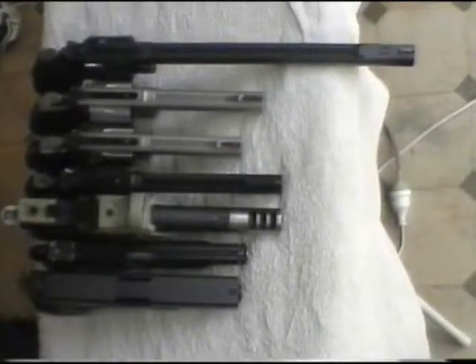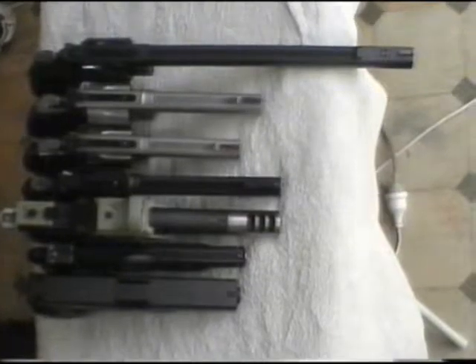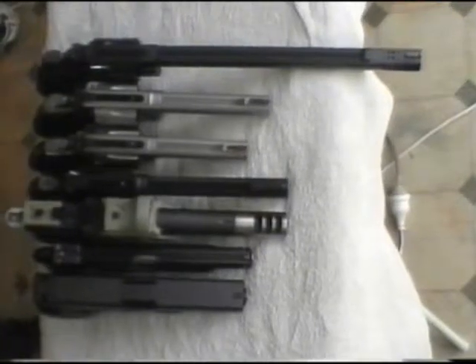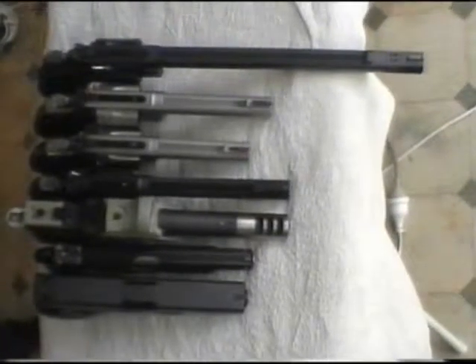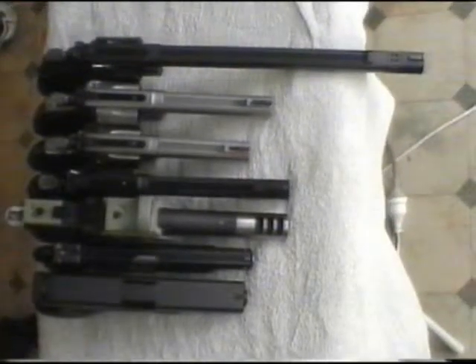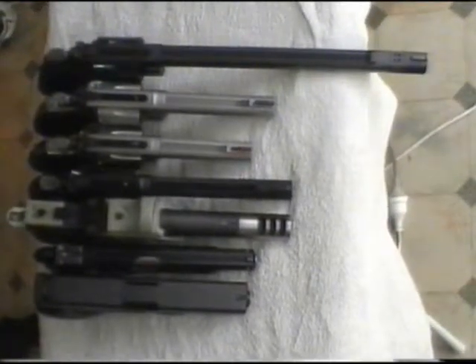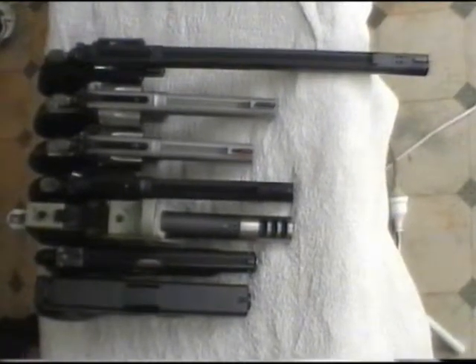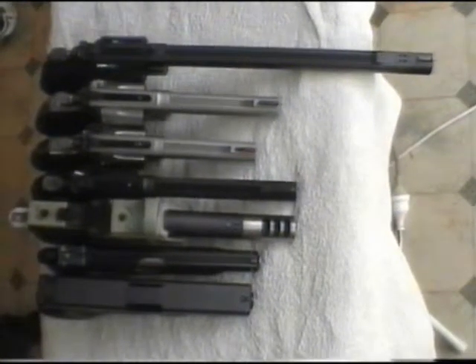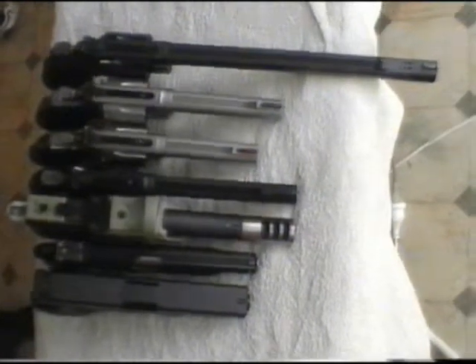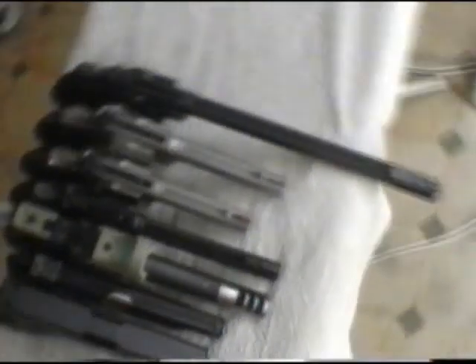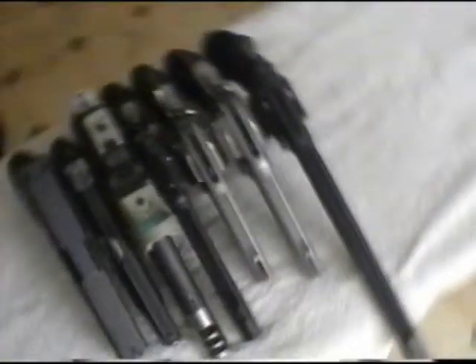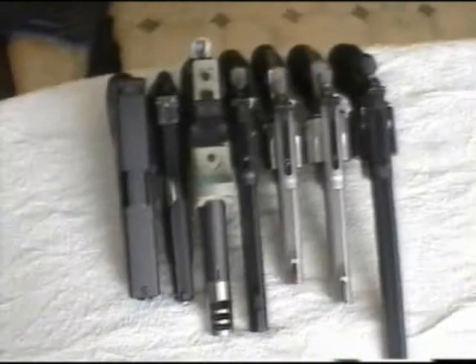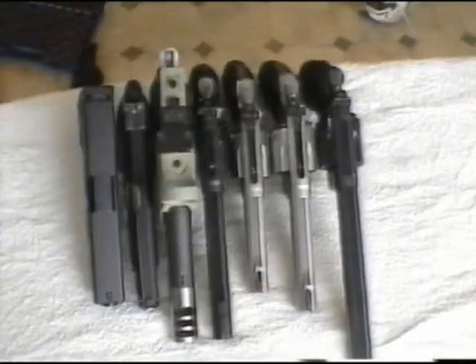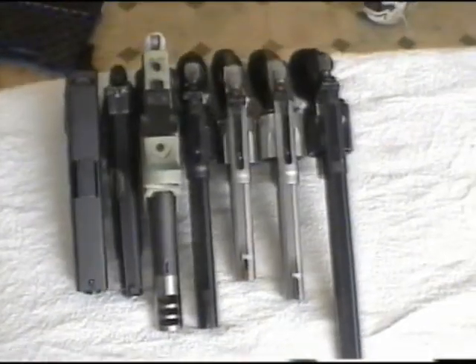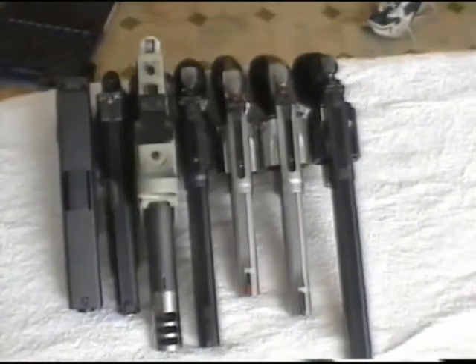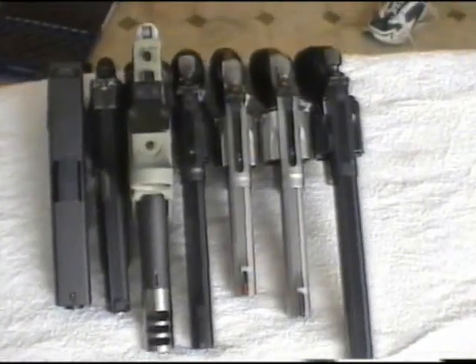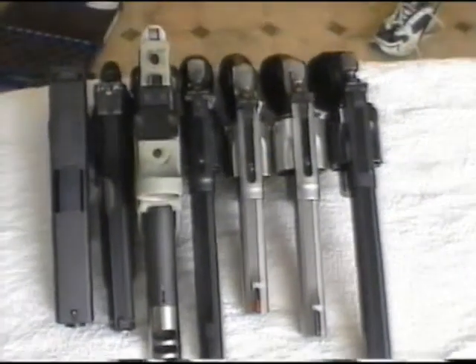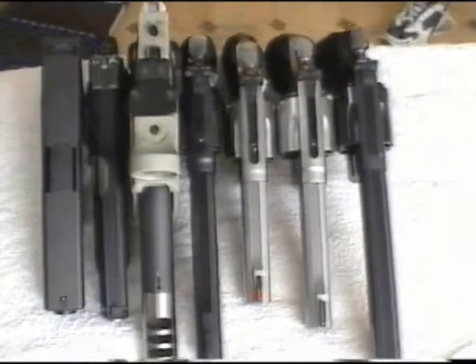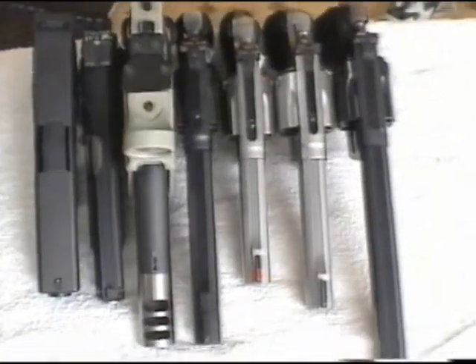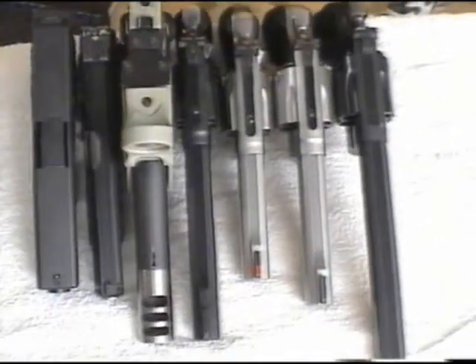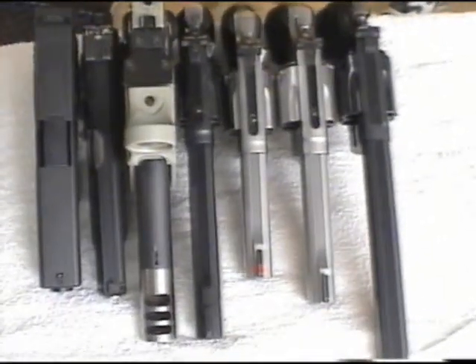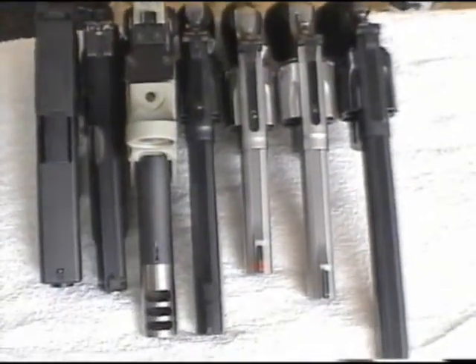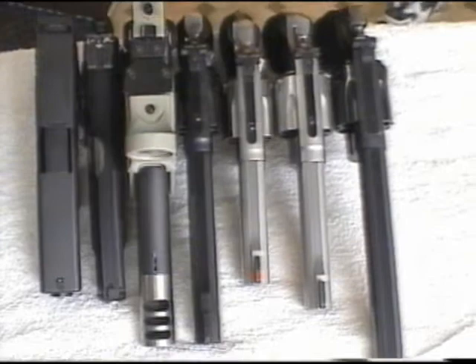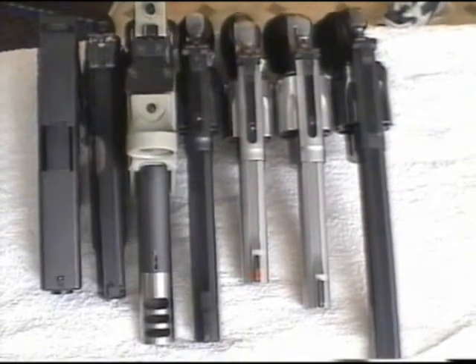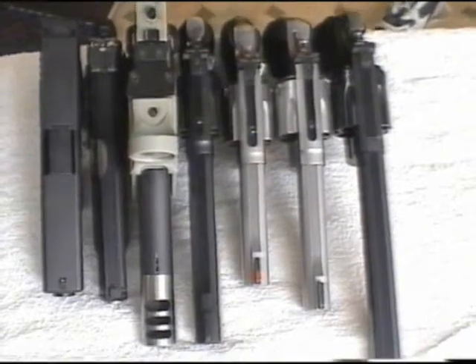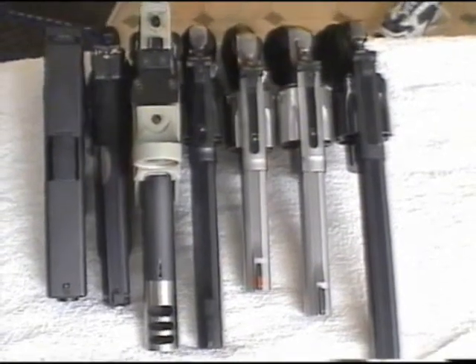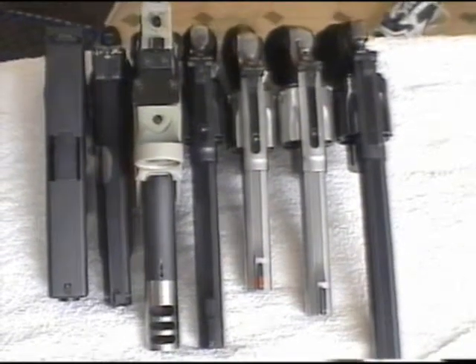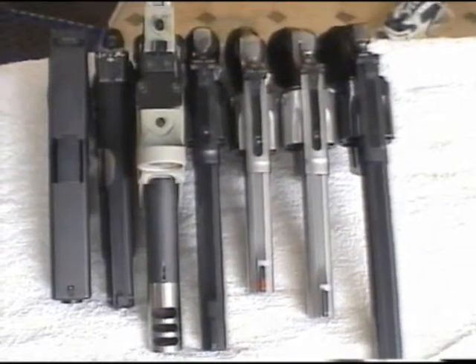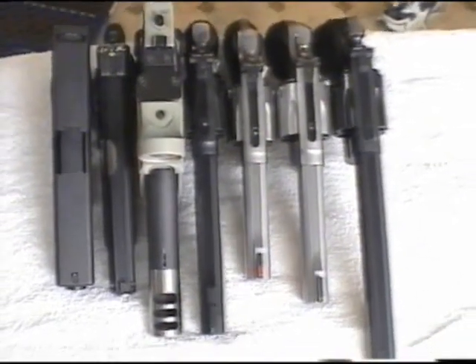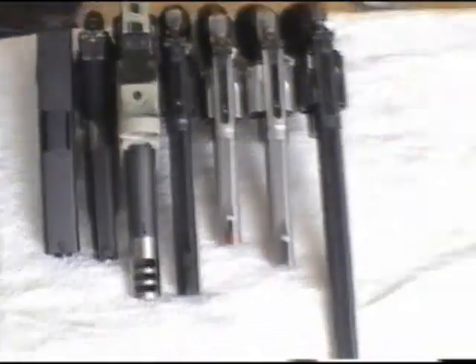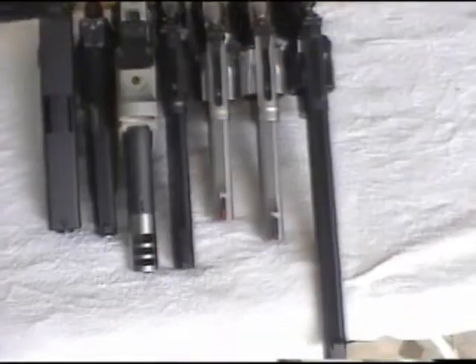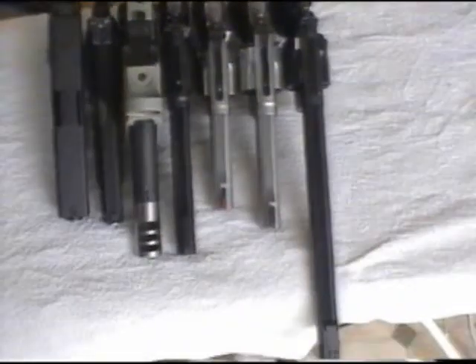The 4-inch .357 Magnum, third from the top, has a 4-inch barrel, holds 6 rounds, no ported barrel on this one — full recoil. The next one across is the .38 Special with a 6-inch barrel and a nice front sight.